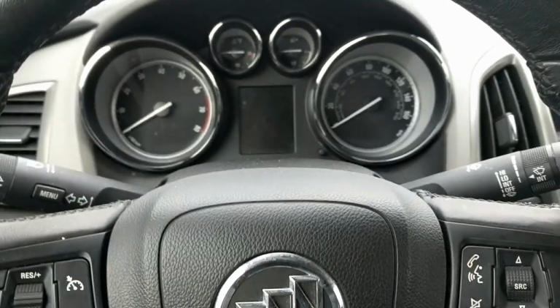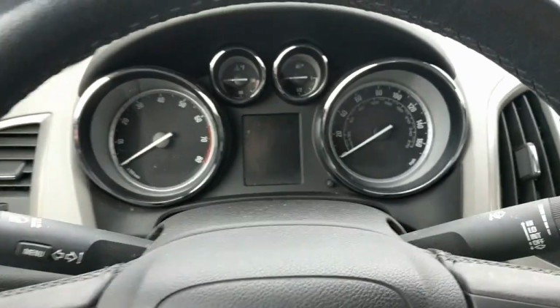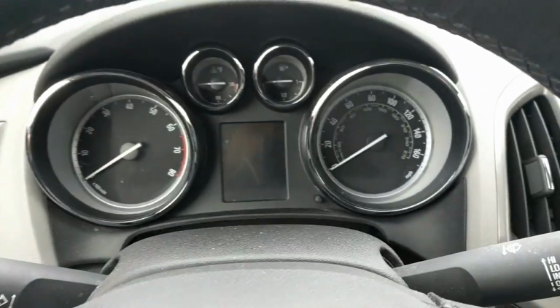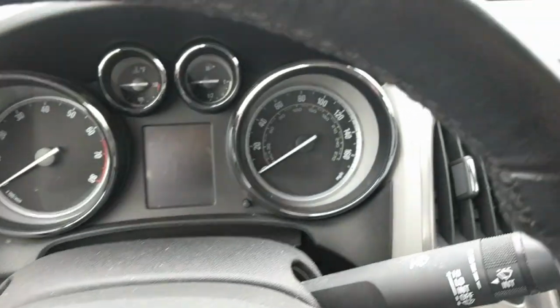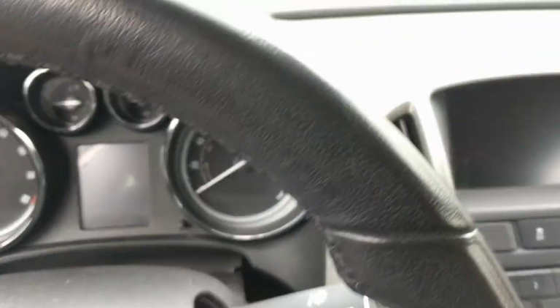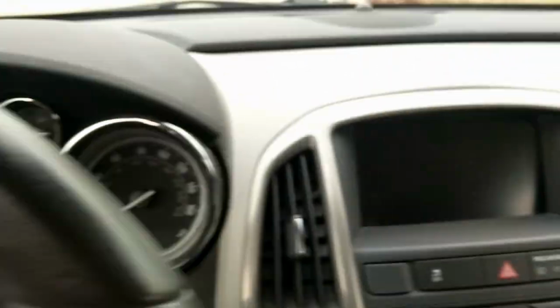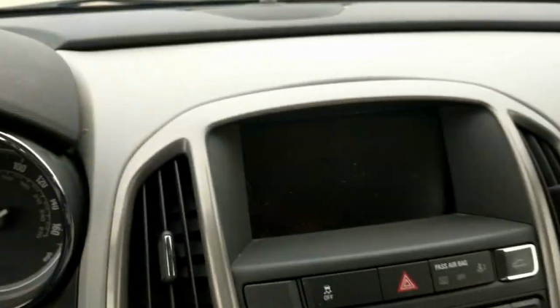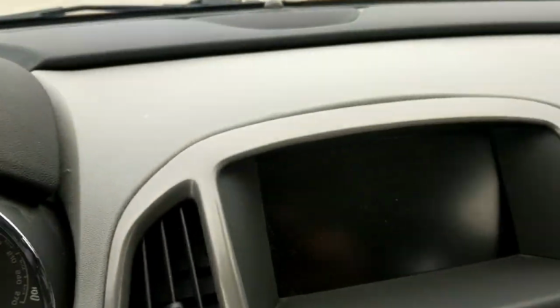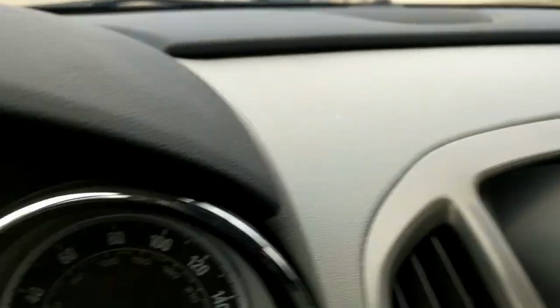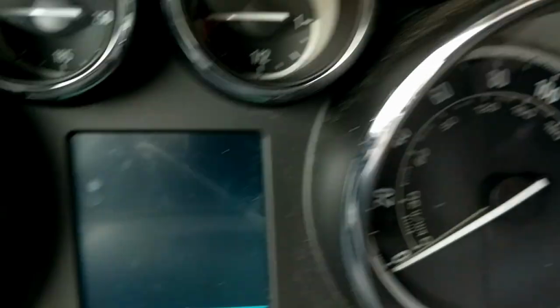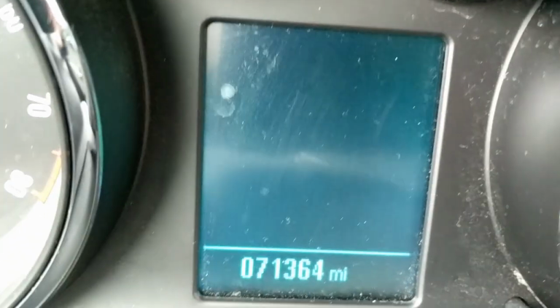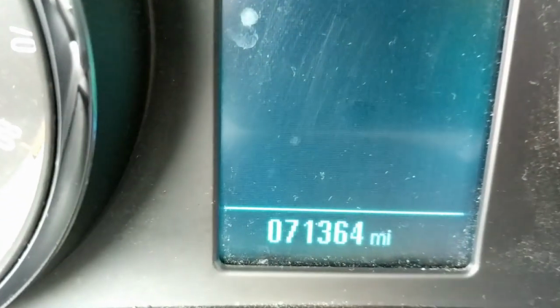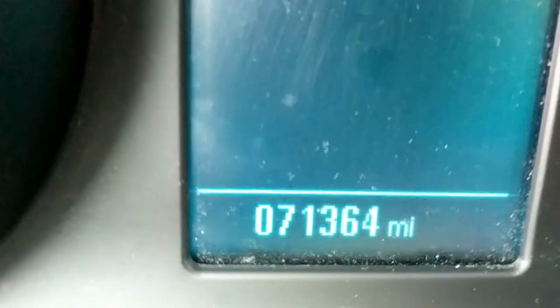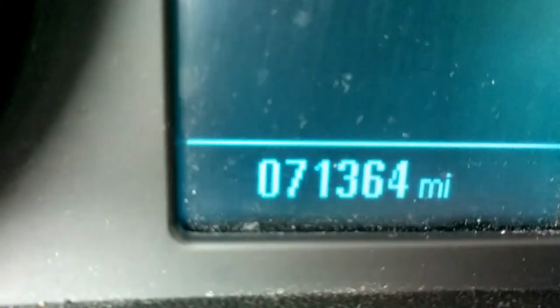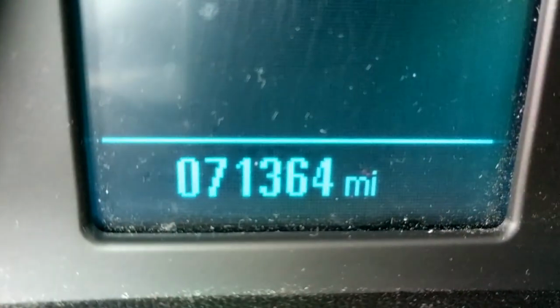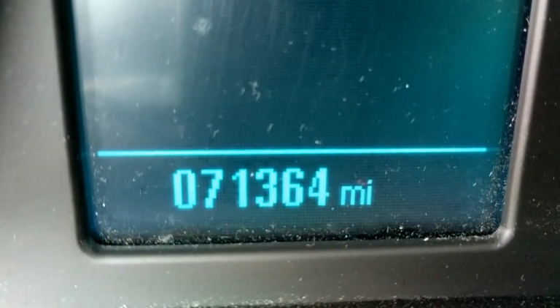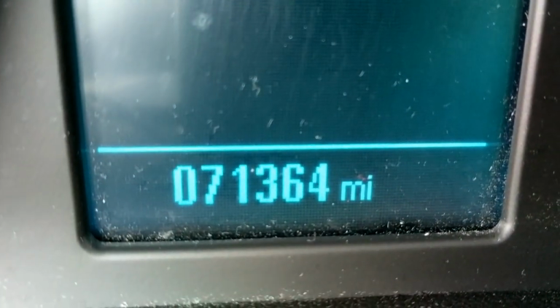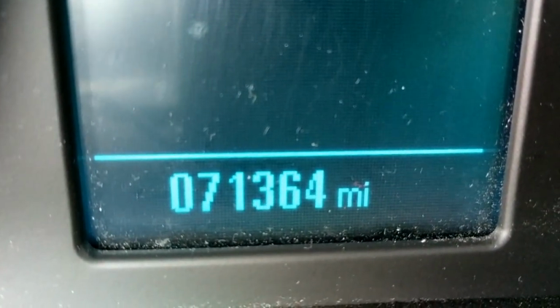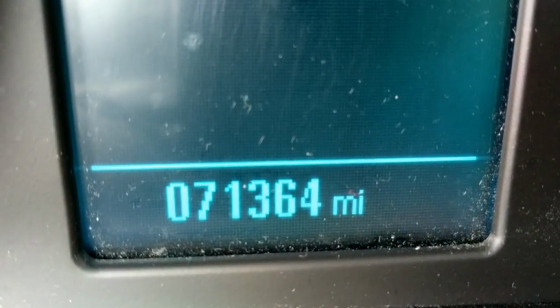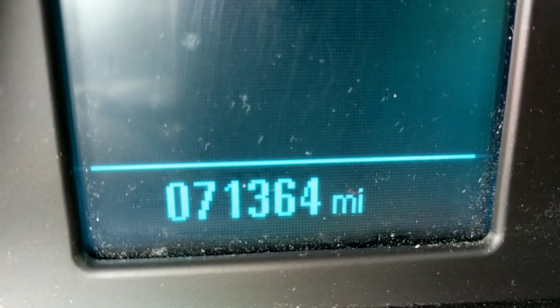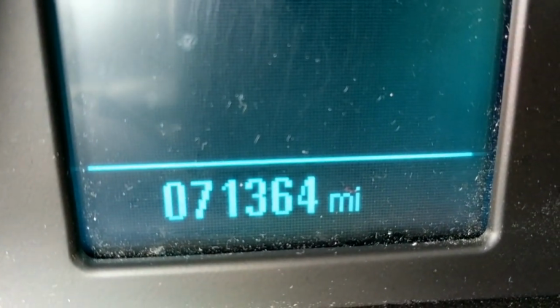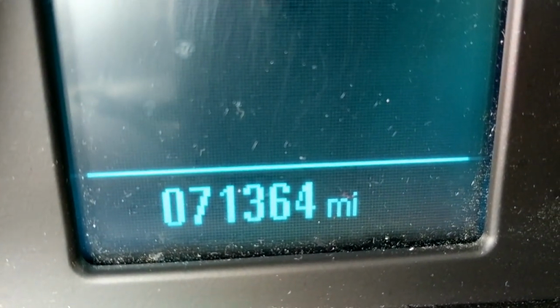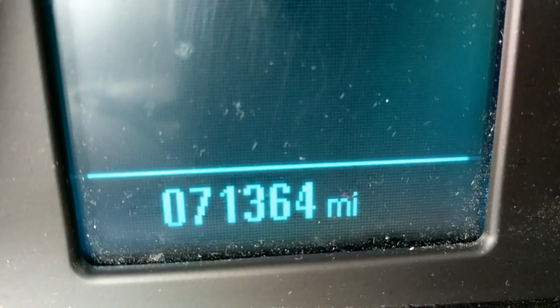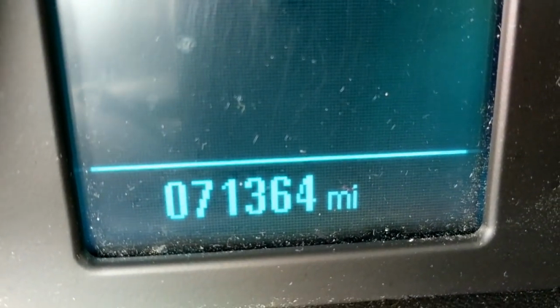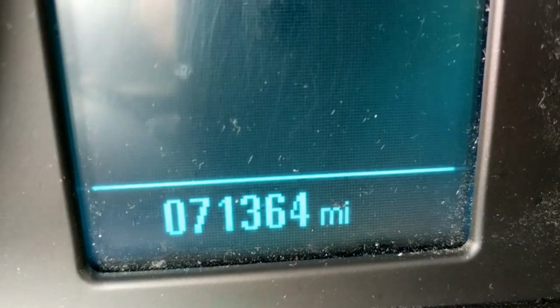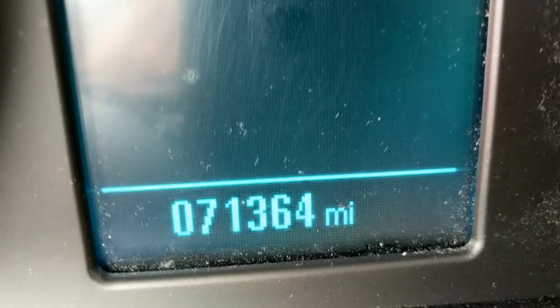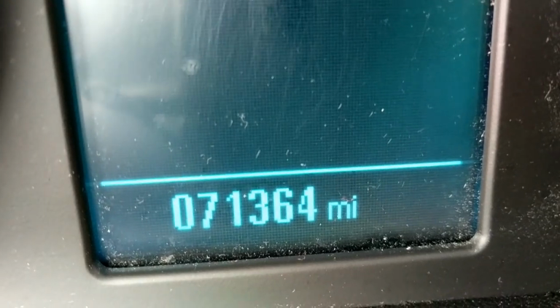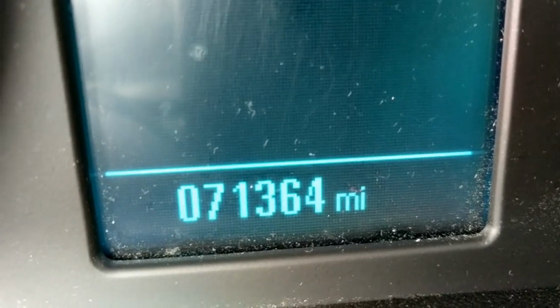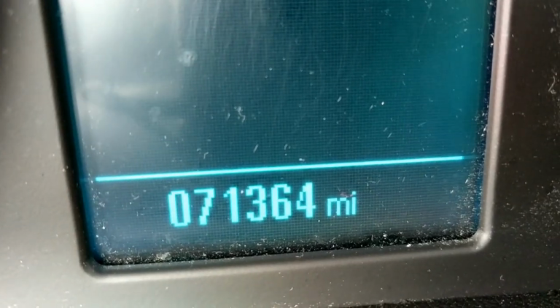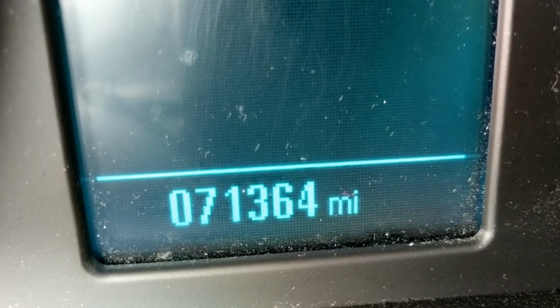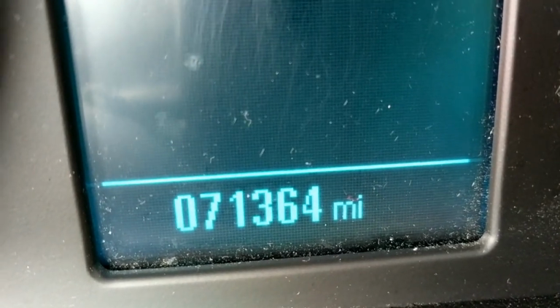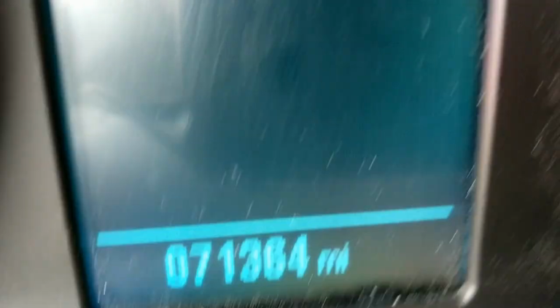Let's get a look at the odometer. Here we go — 71,364 miles.